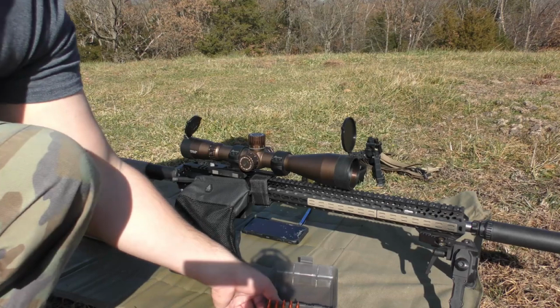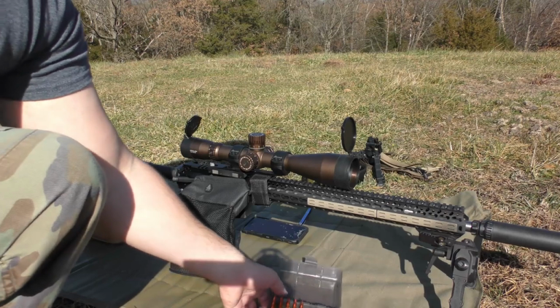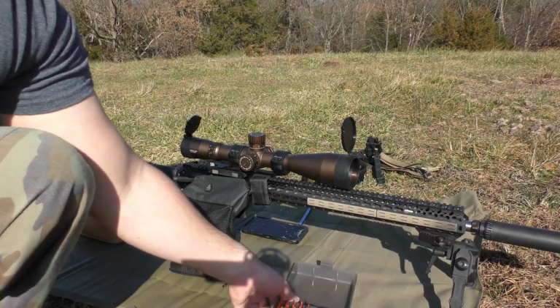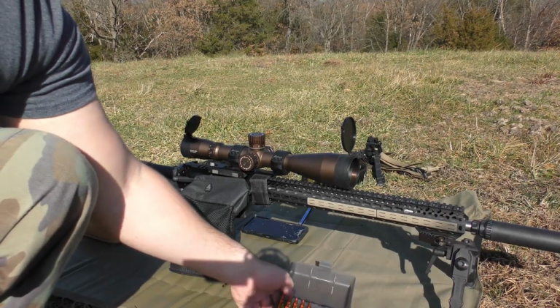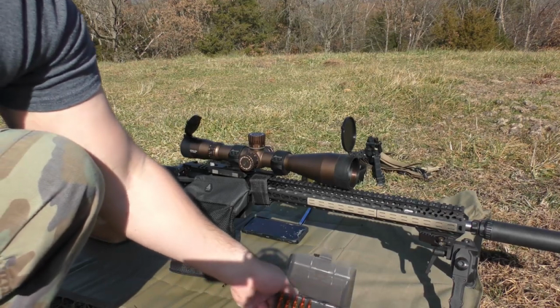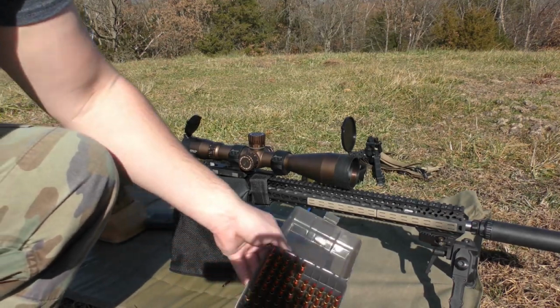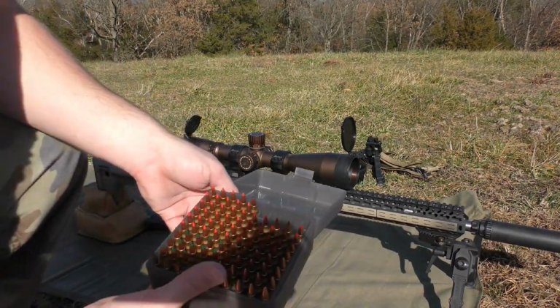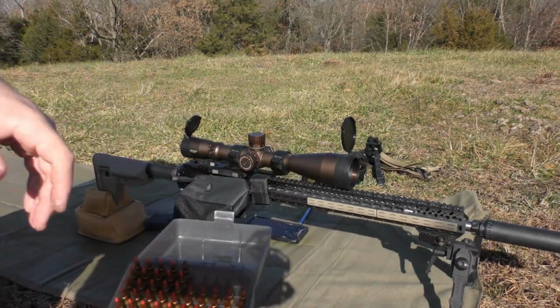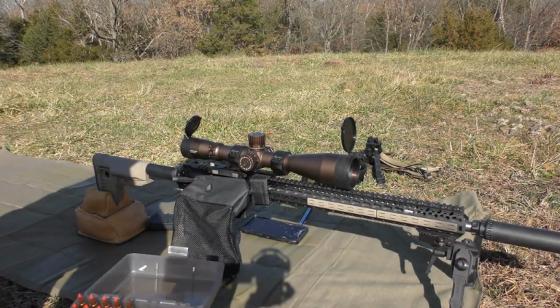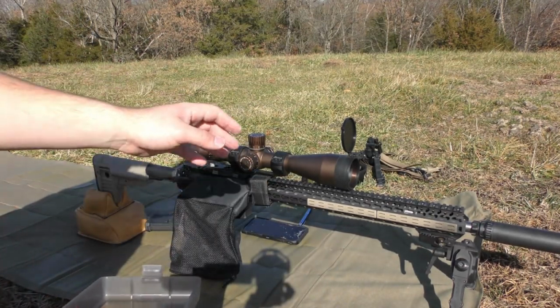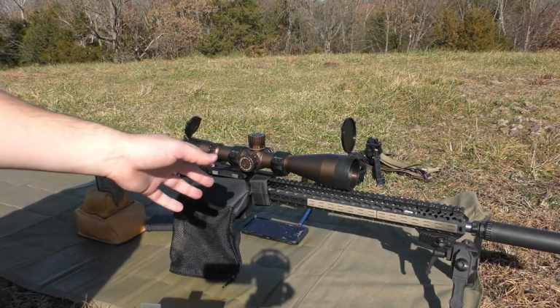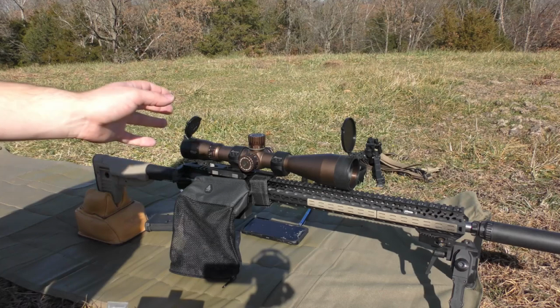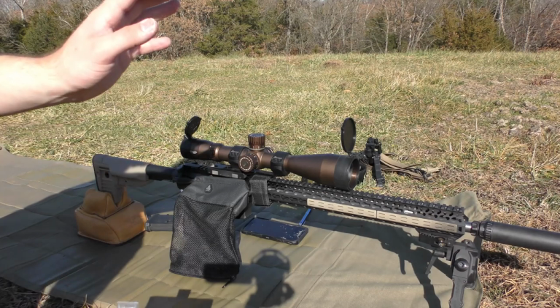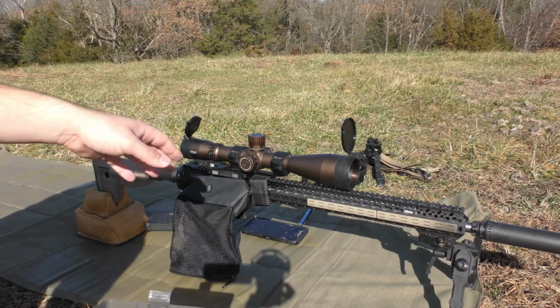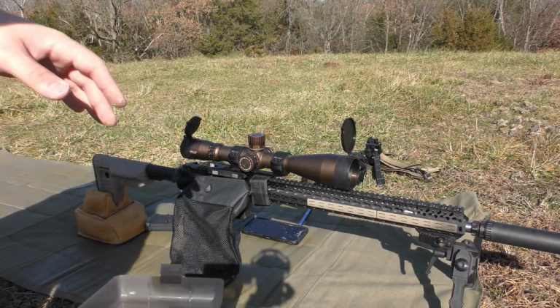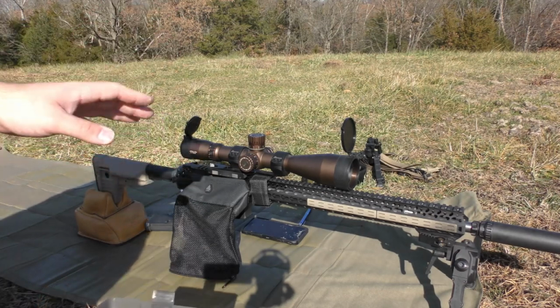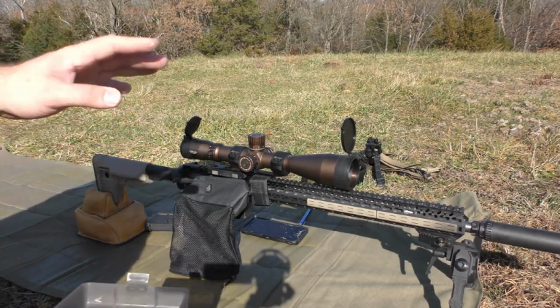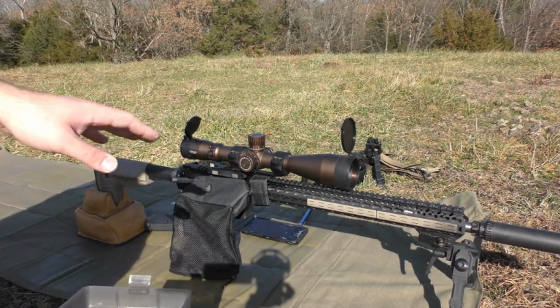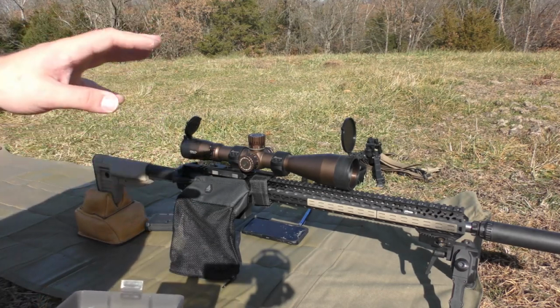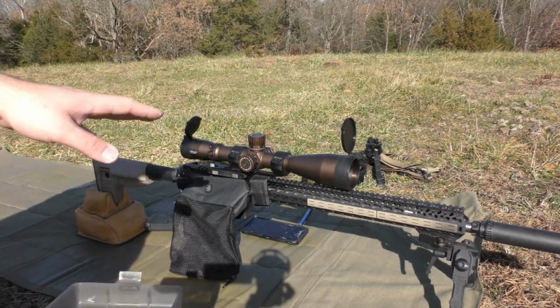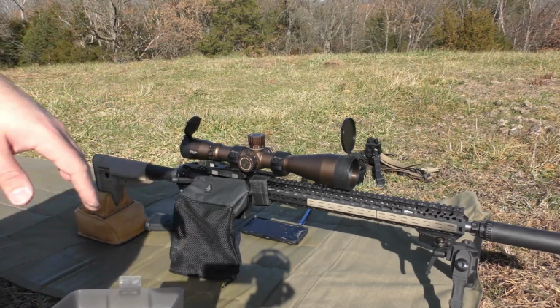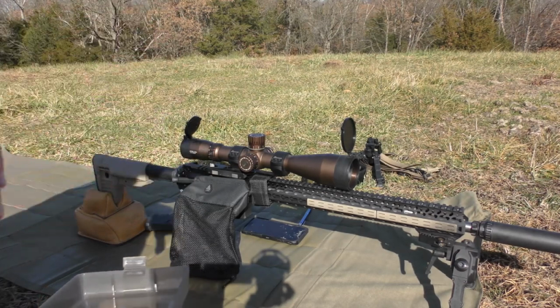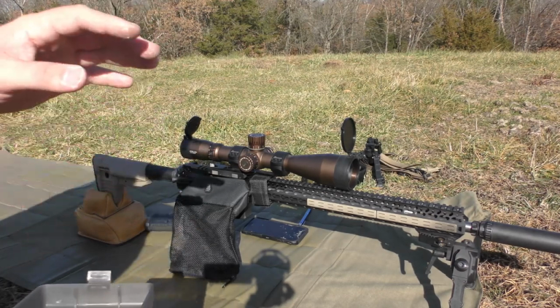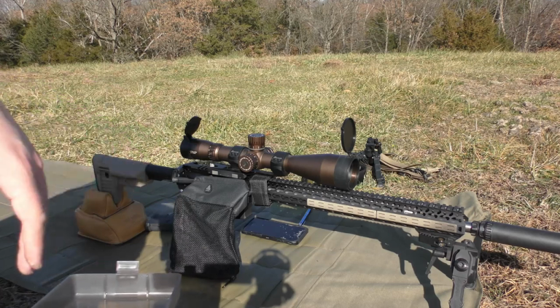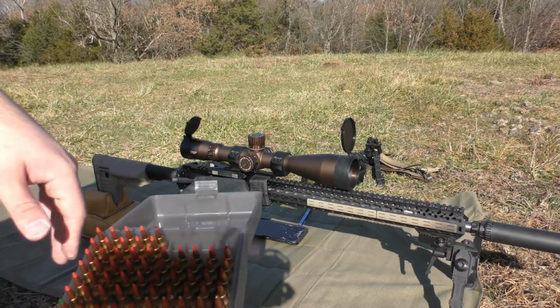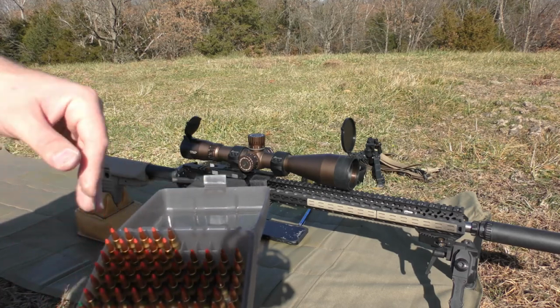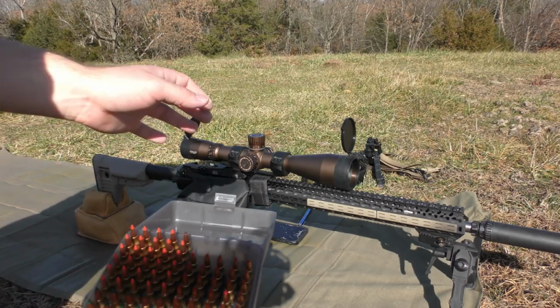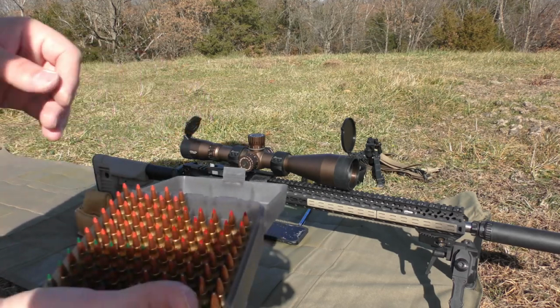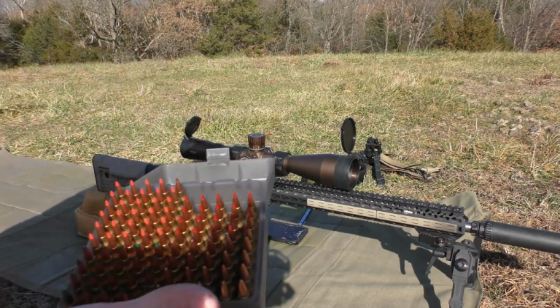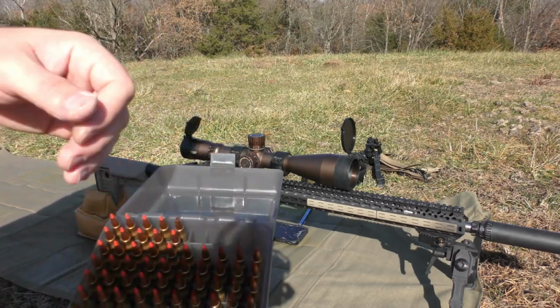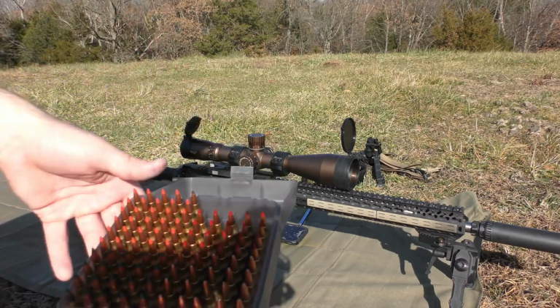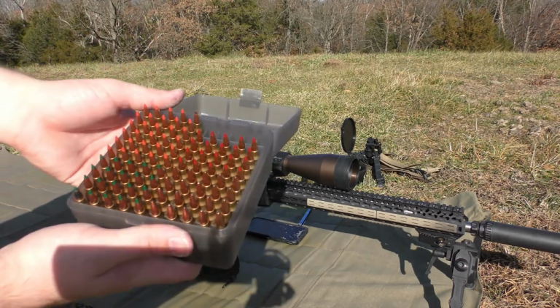Today we're doing another batch of load development with another rifle. This is technically a Bushmaster, but it is a Sharps upper receiver. We're running an Odin .223 Wild Barrel in an 18-inch DMR profile.